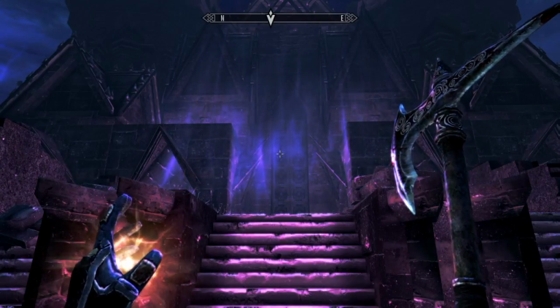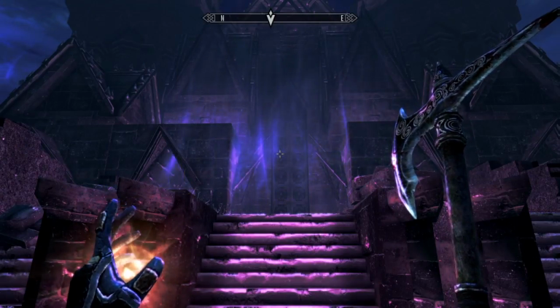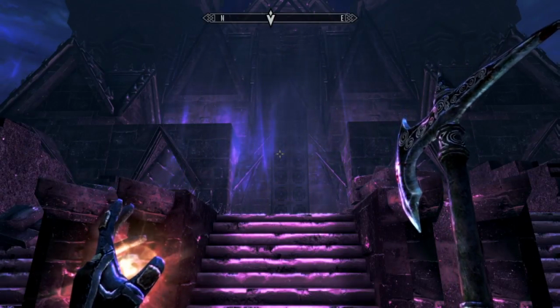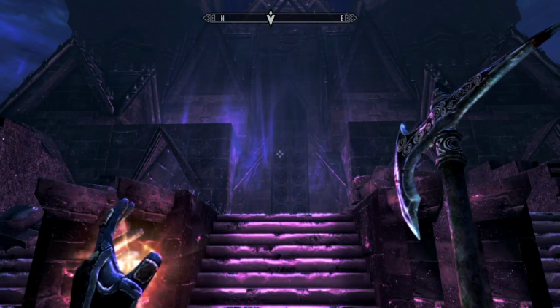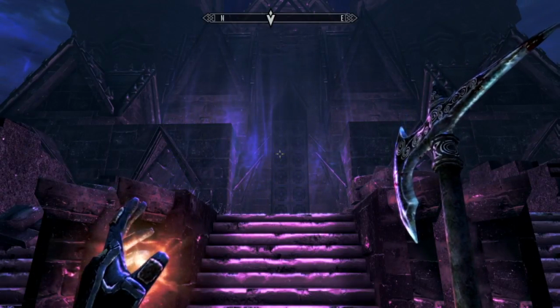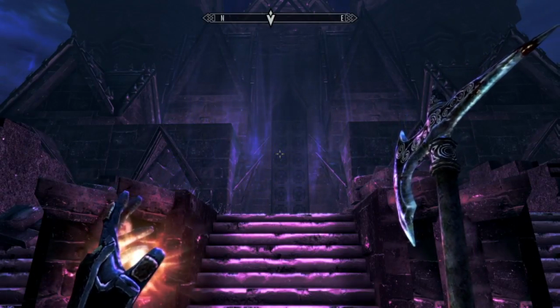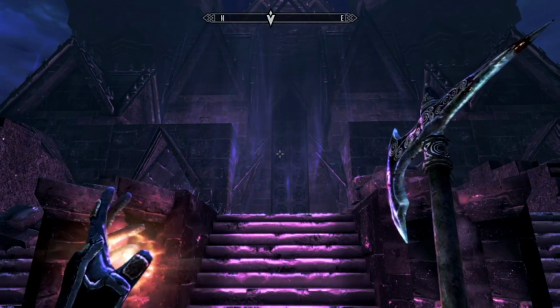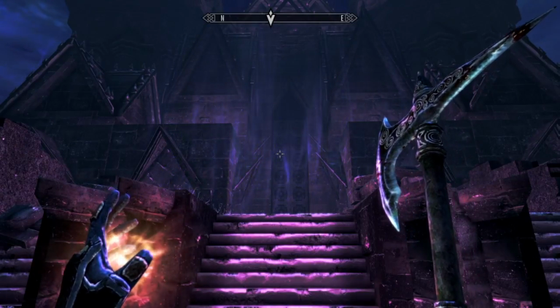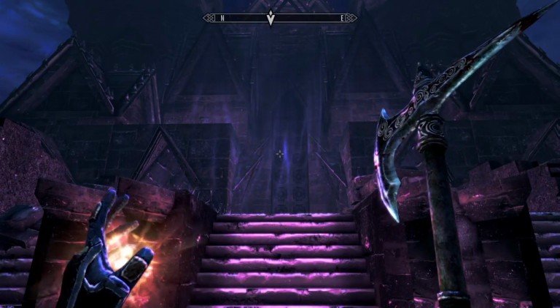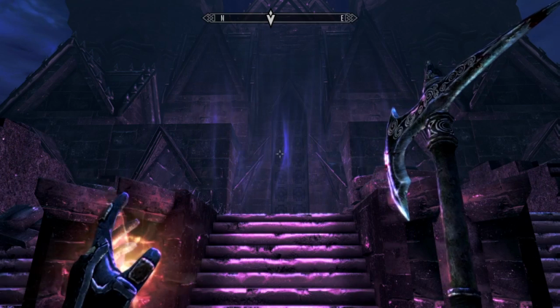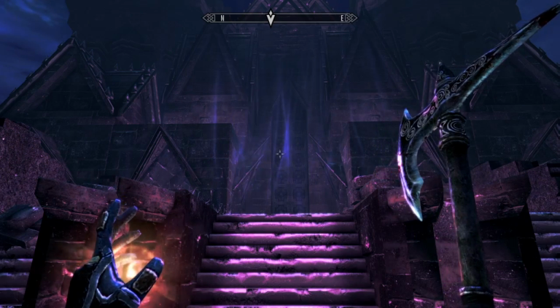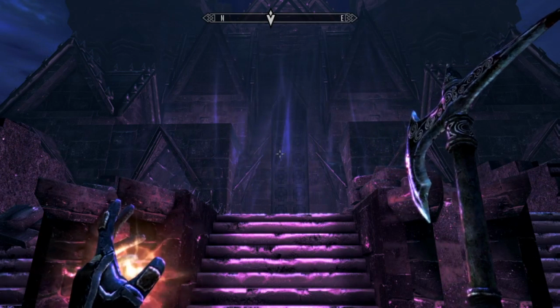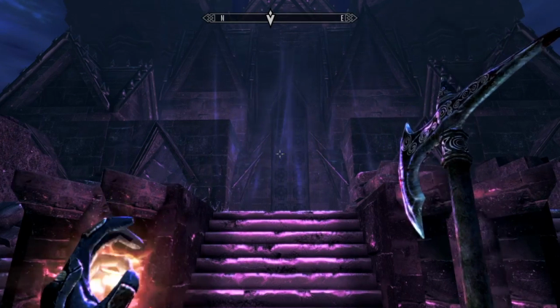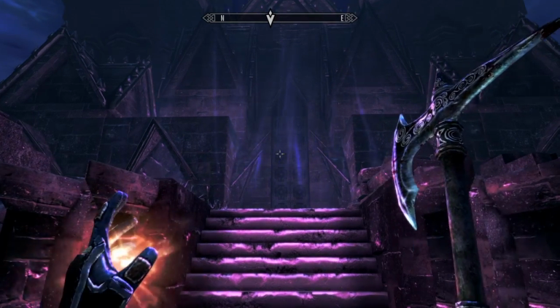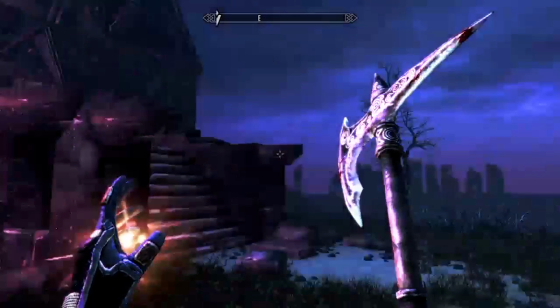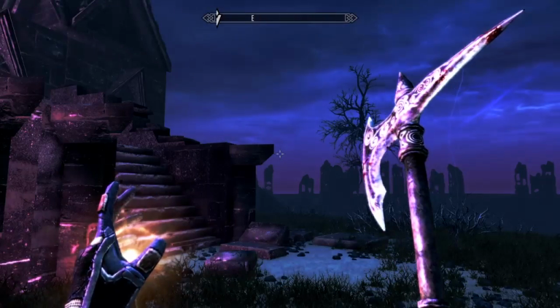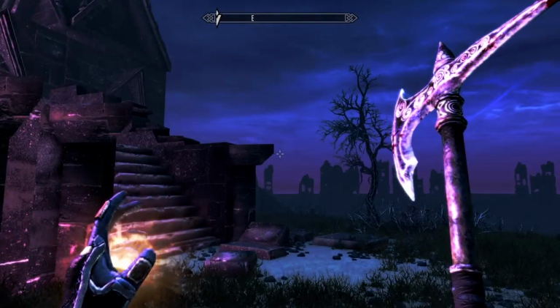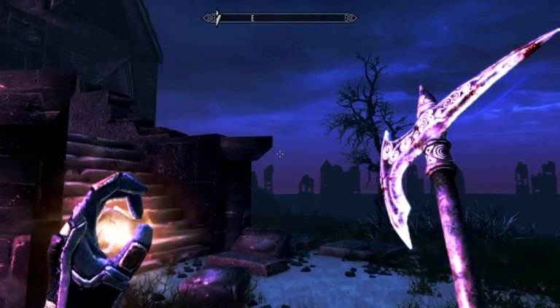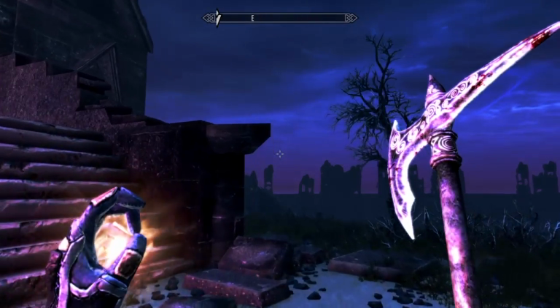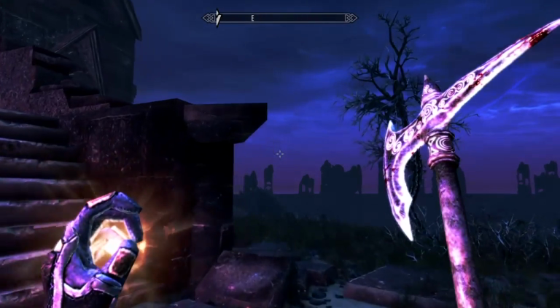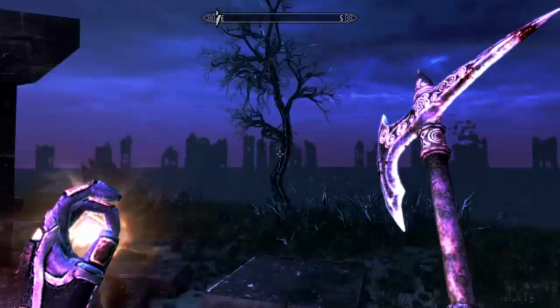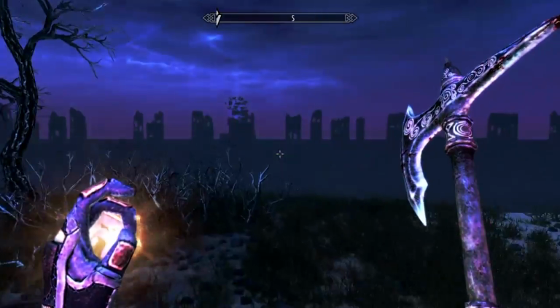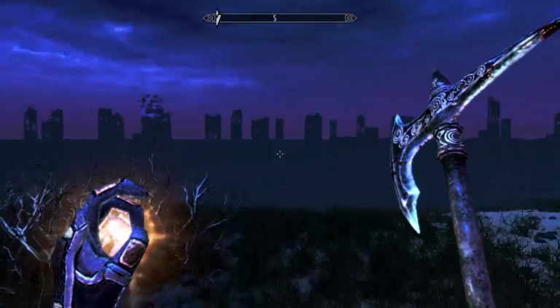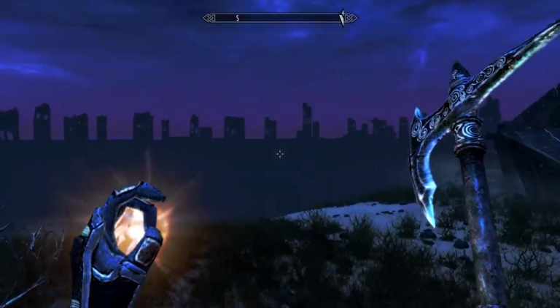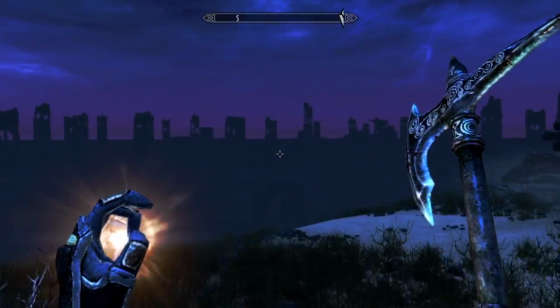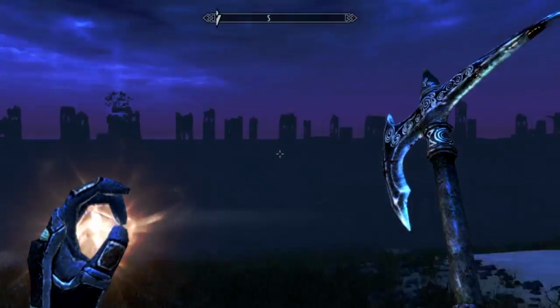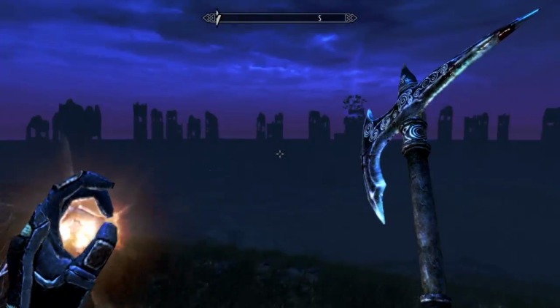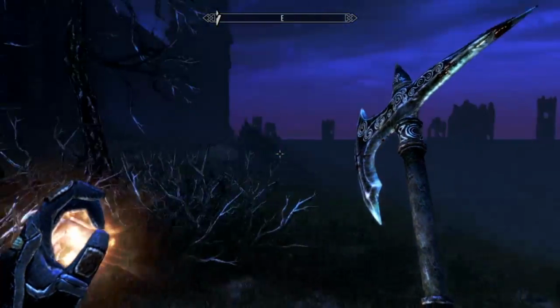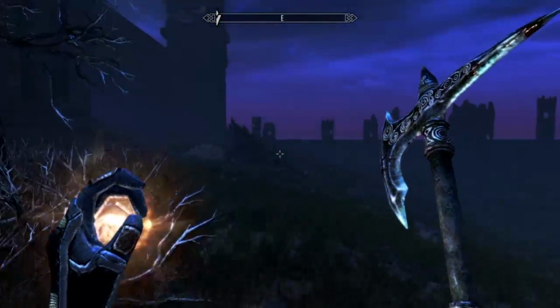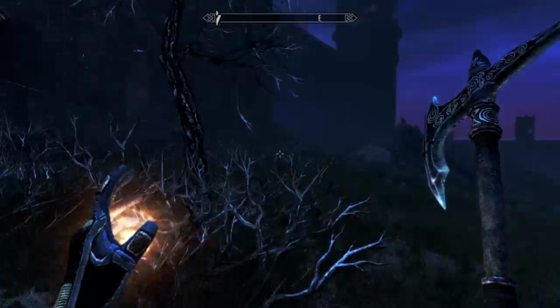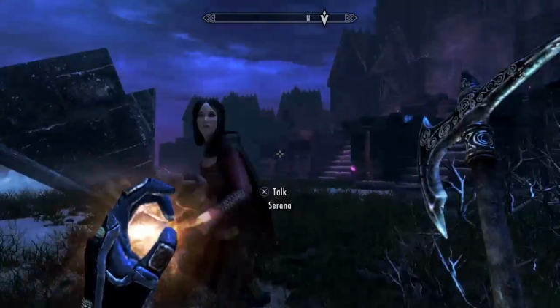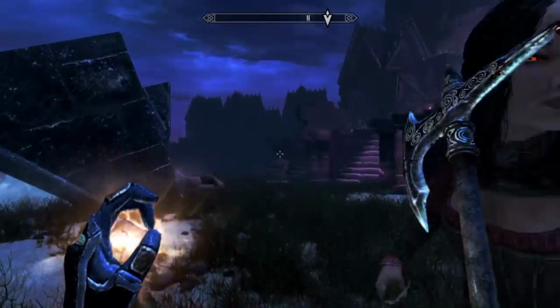Hi guys, it's GT here and welcome to the video. Today I'm going to be showing you how to find Arvax Skull, who is a skeleton horse. That's for one of the miscellaneous quests during the Dawnguard DLC, which we are currently in the Soul Cairn.